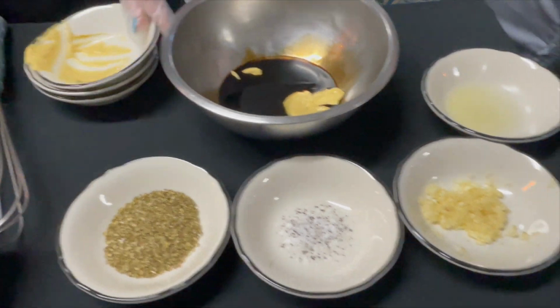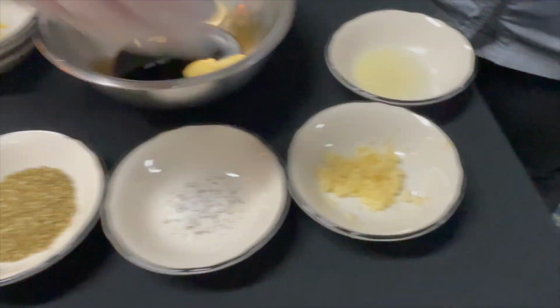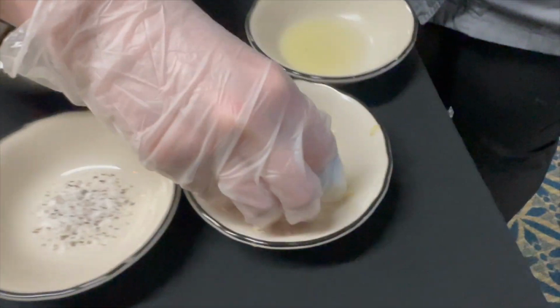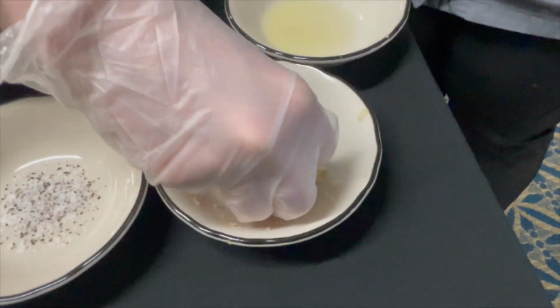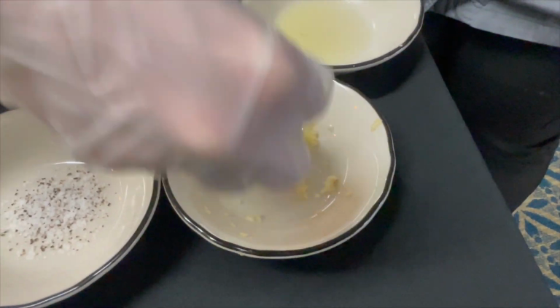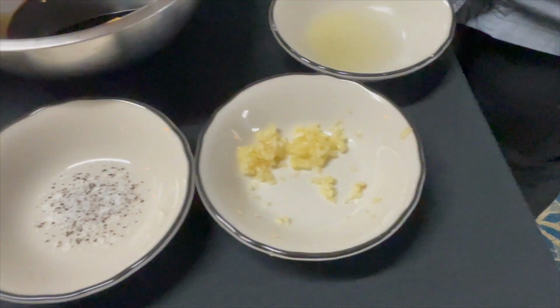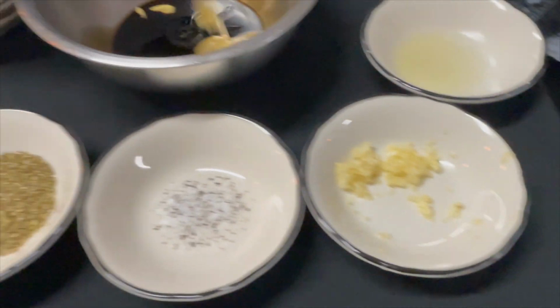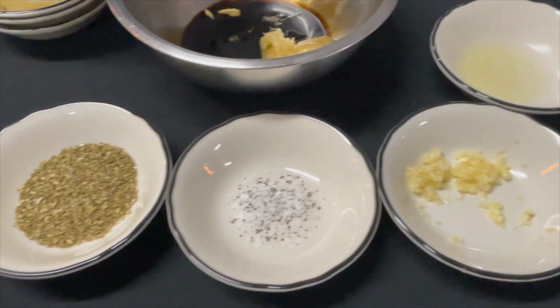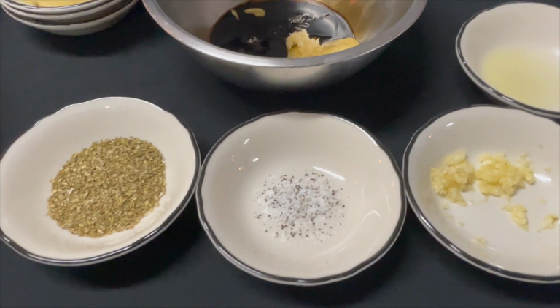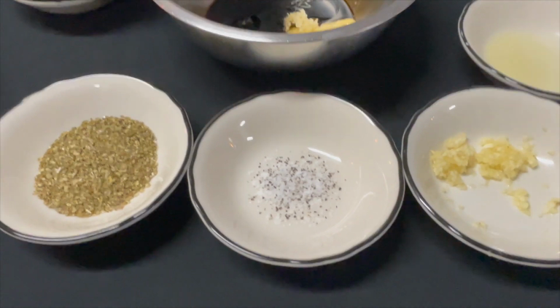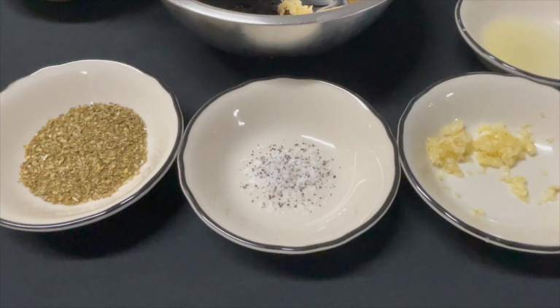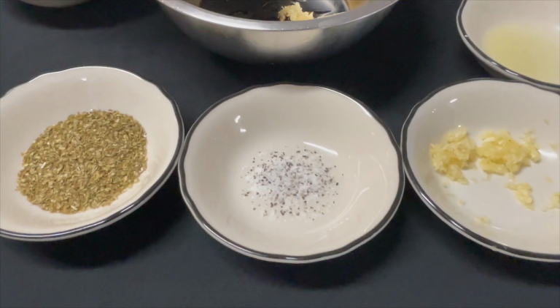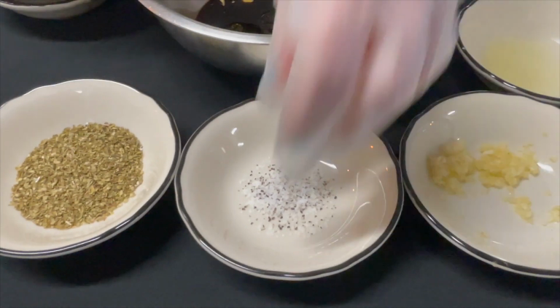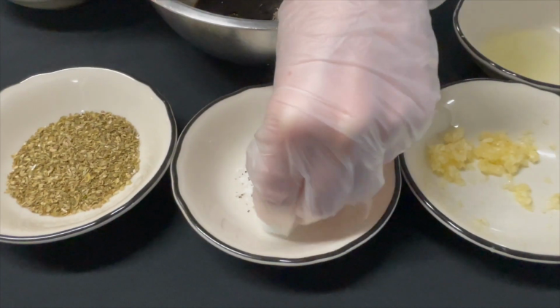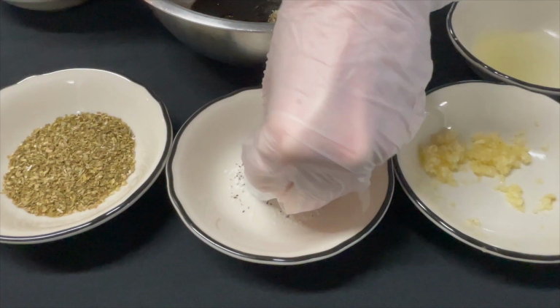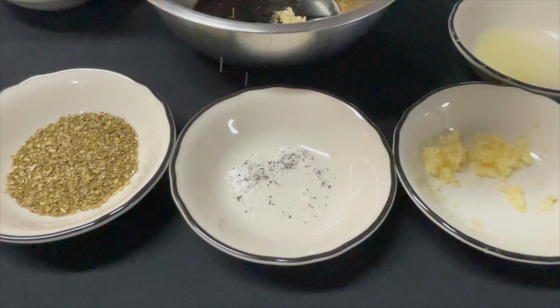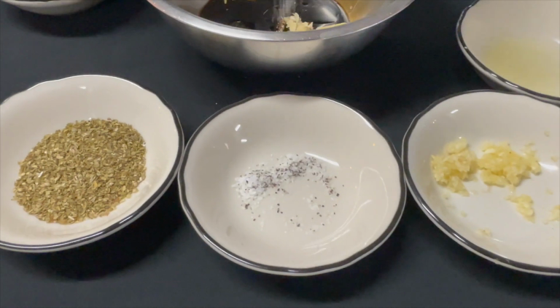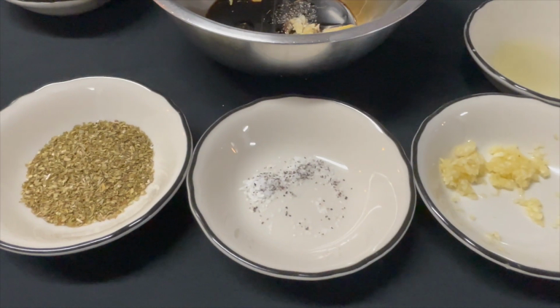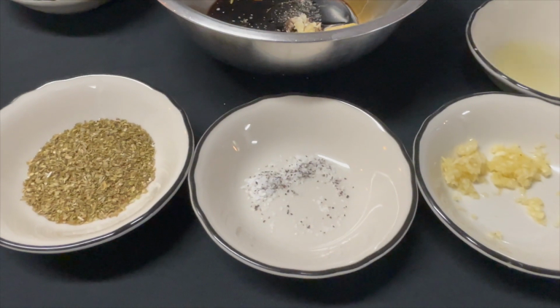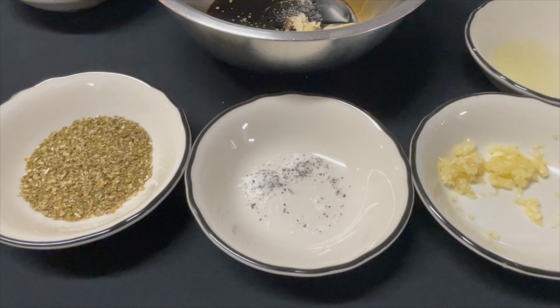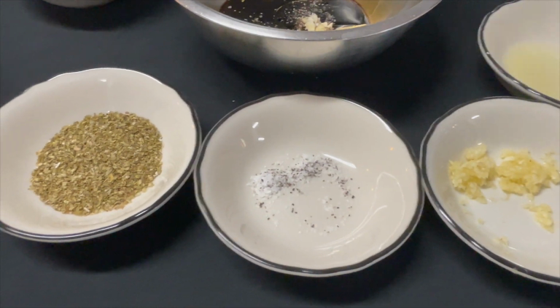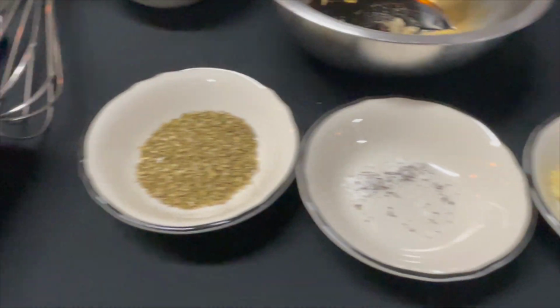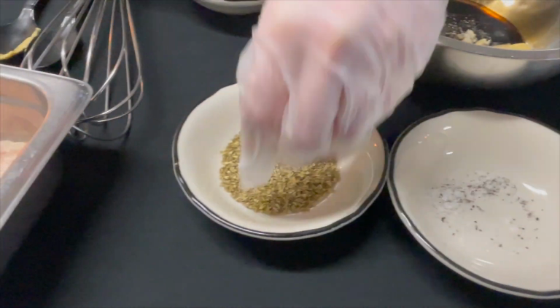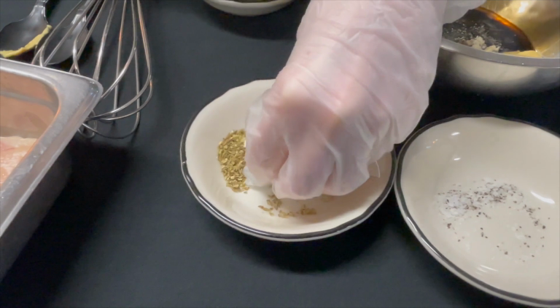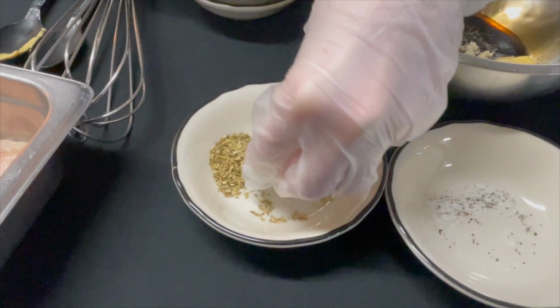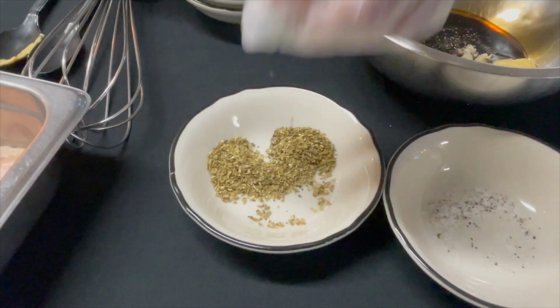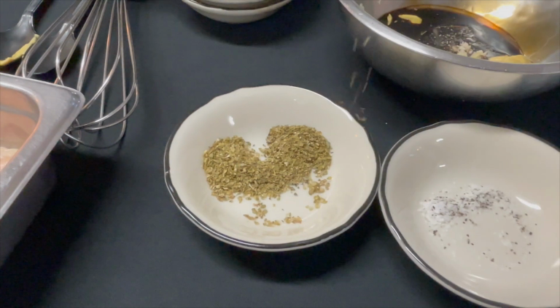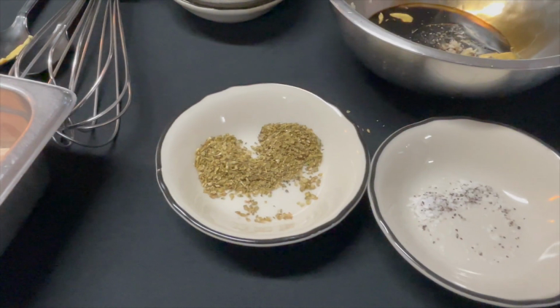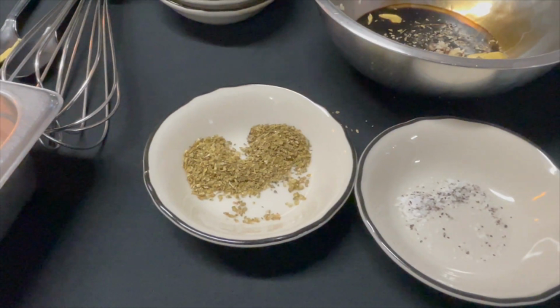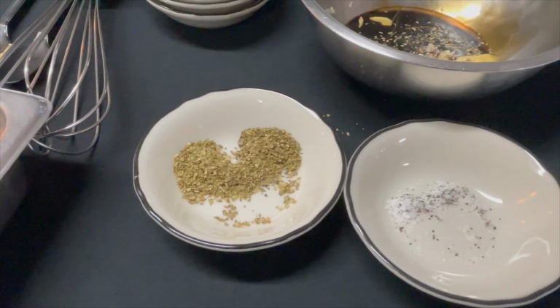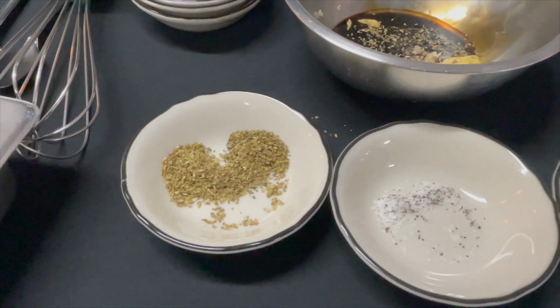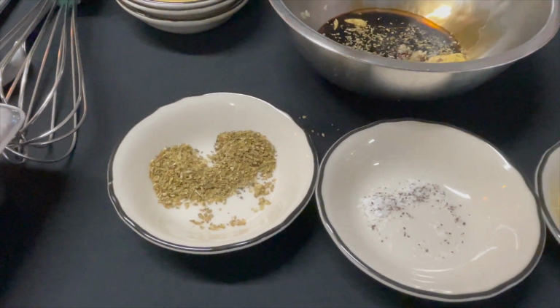Then some salt and pepper, some oregano, and some lime juice.